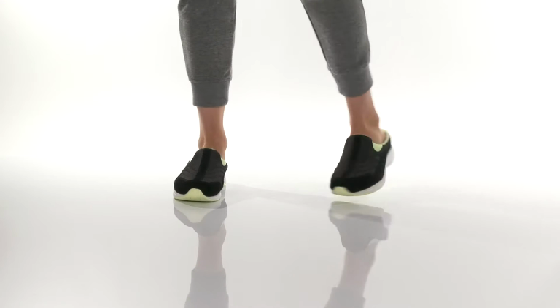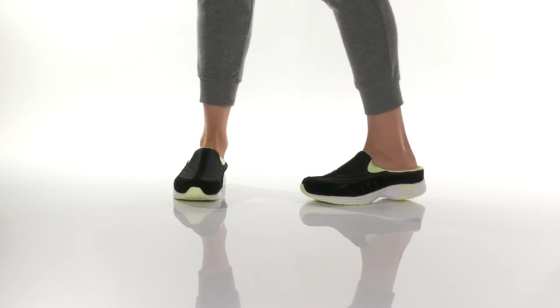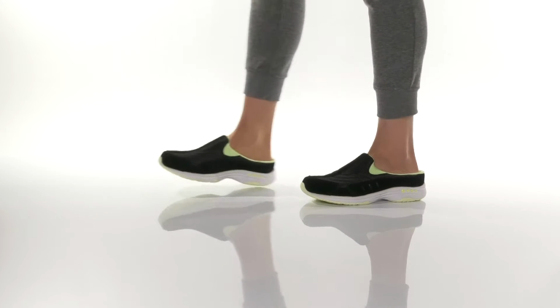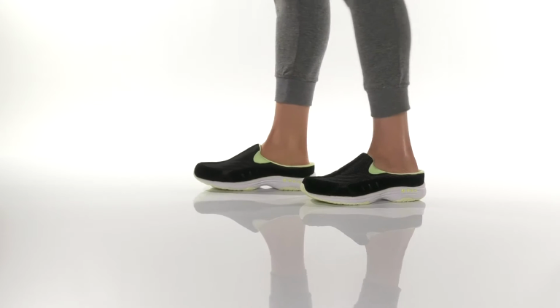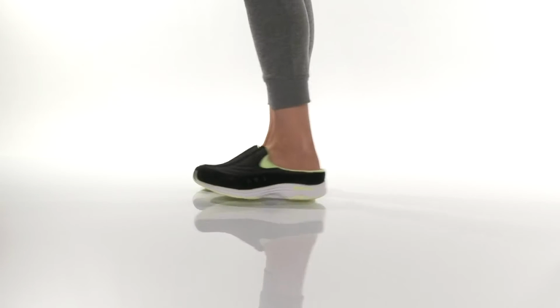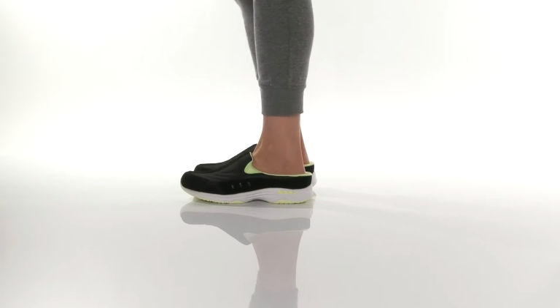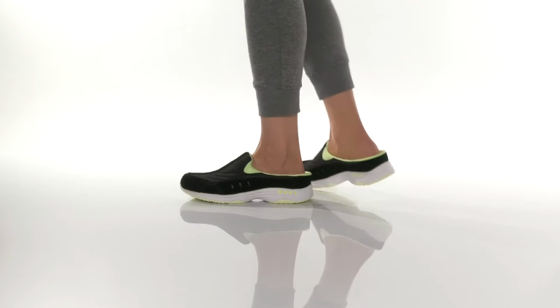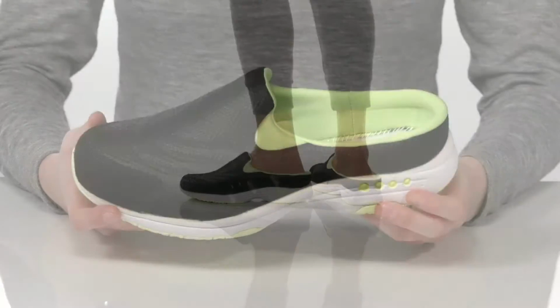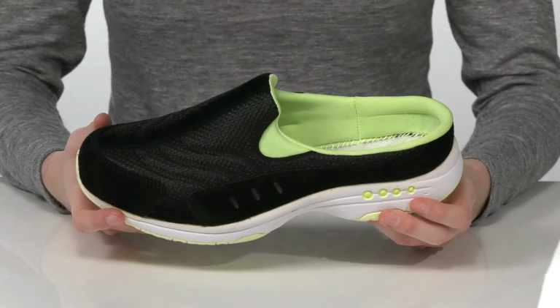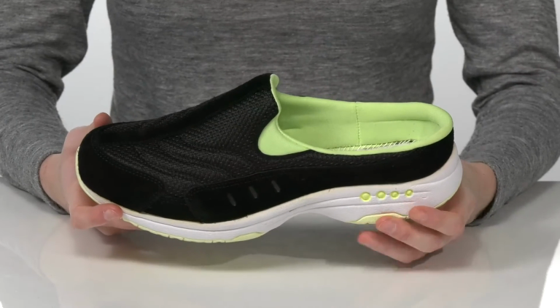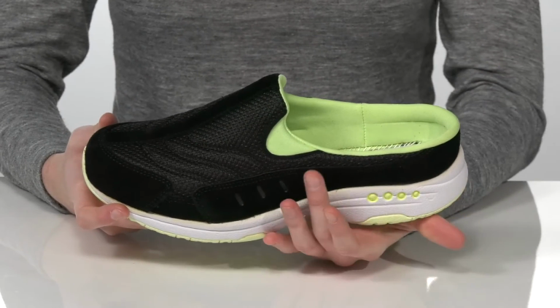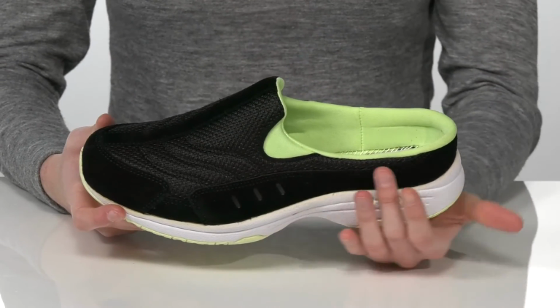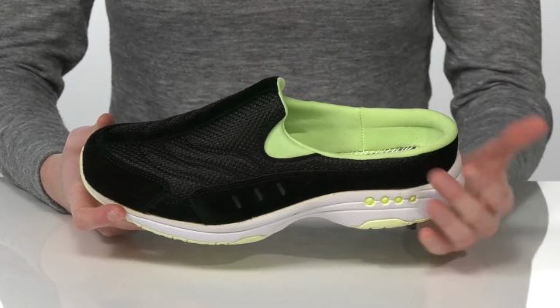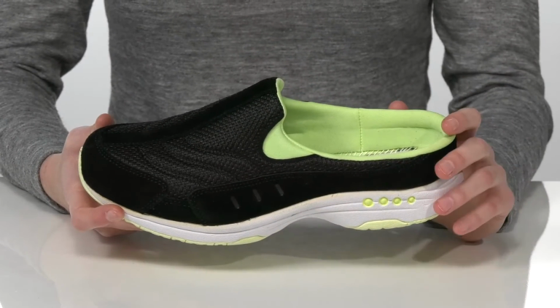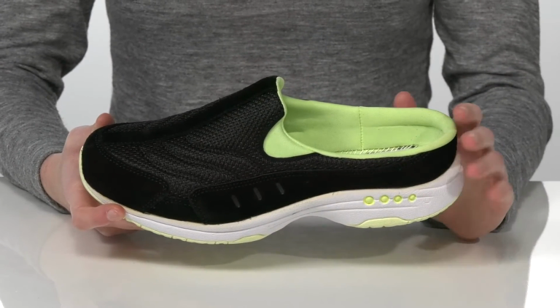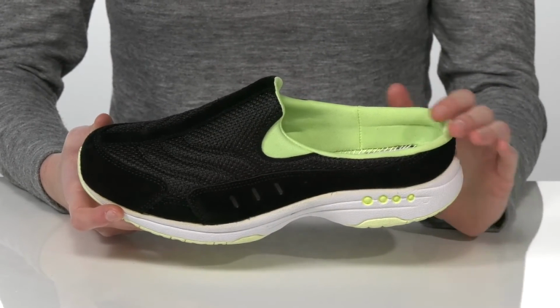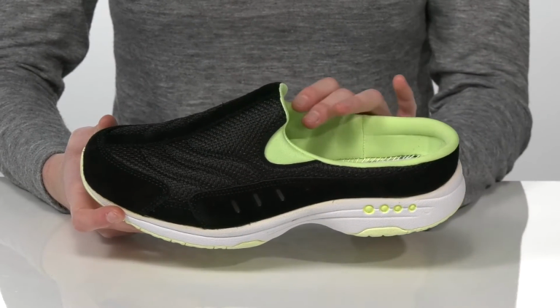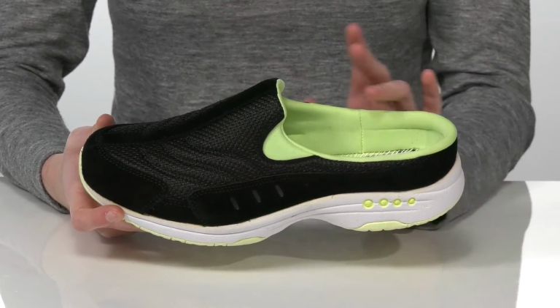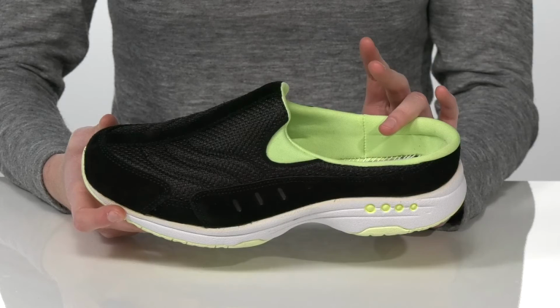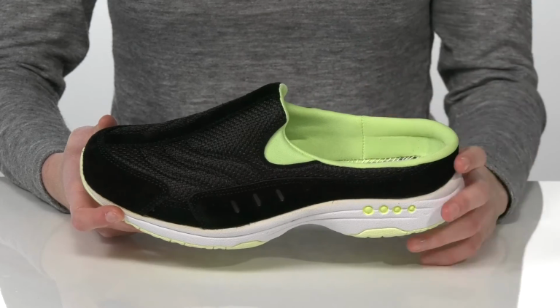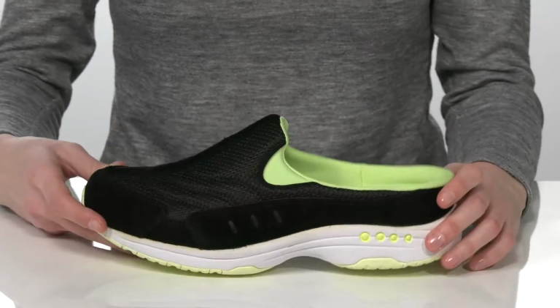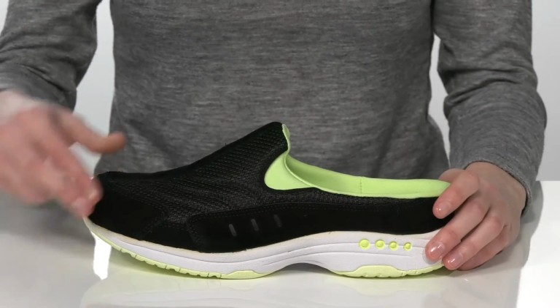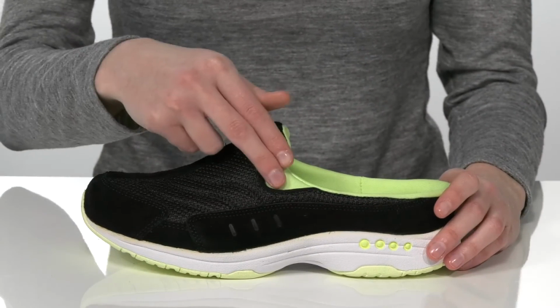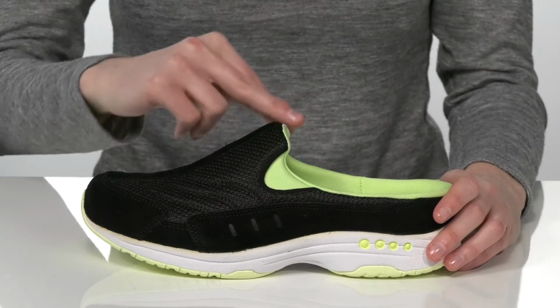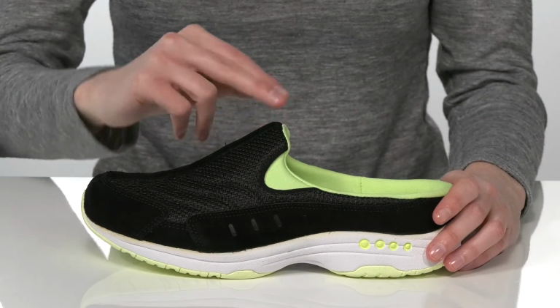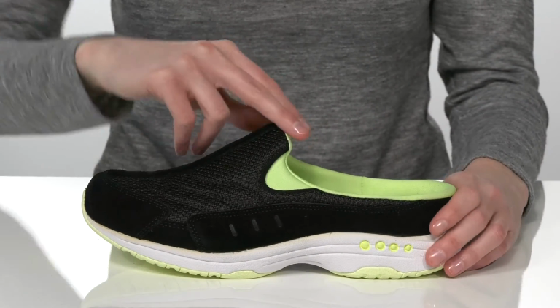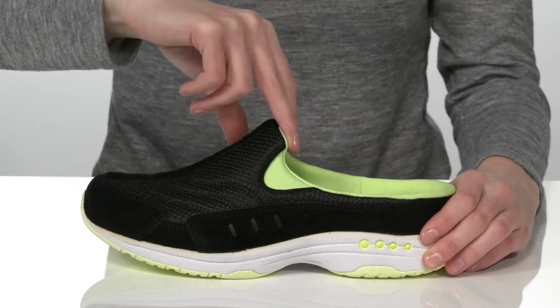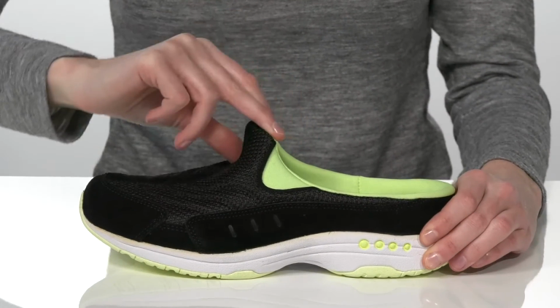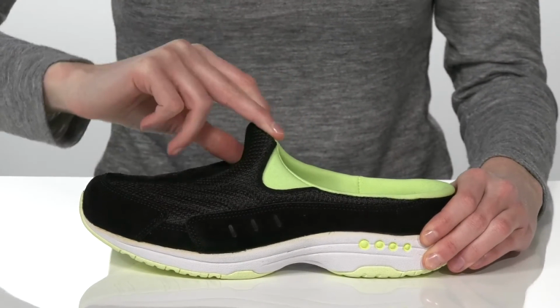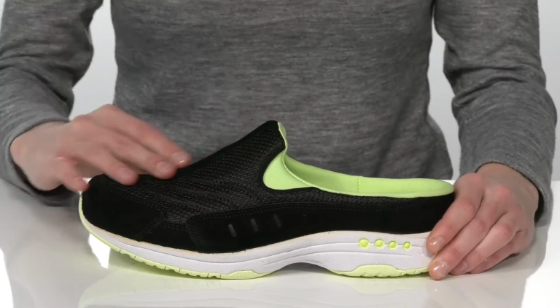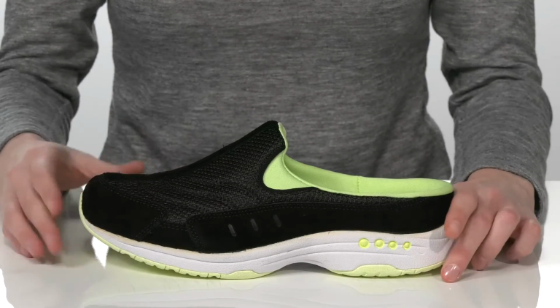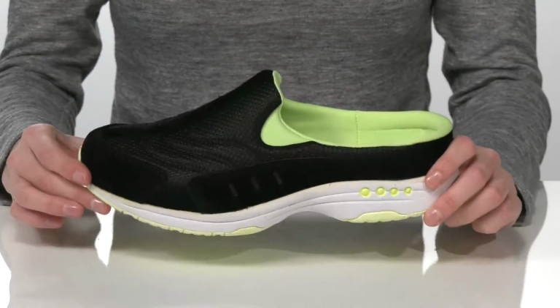You are going to love these shoes because of their hassle-free design. They have an easy slip-on construction so you can put your foot right in there, and there are stretch panels on either side of the instep to give you a comfortable fit.